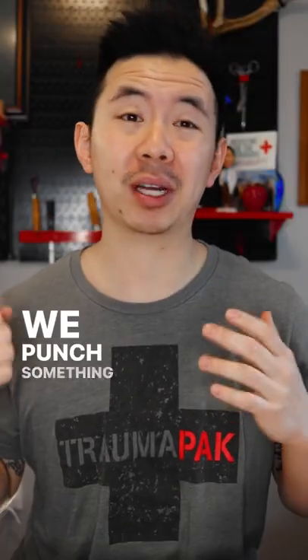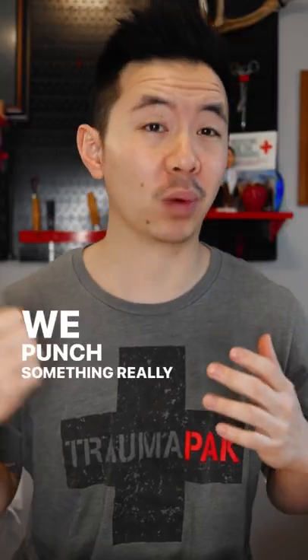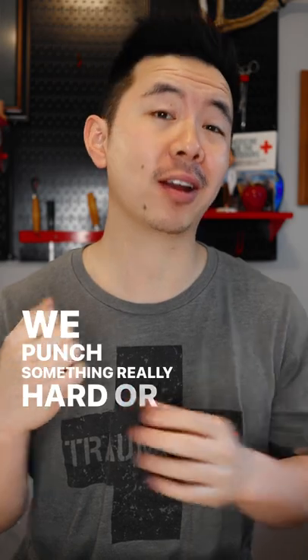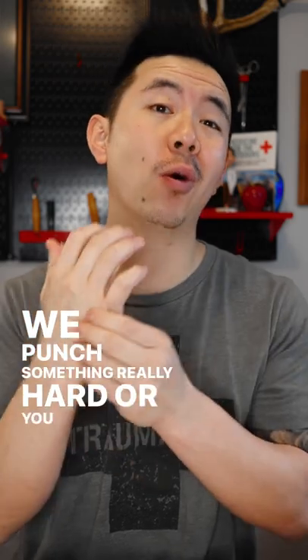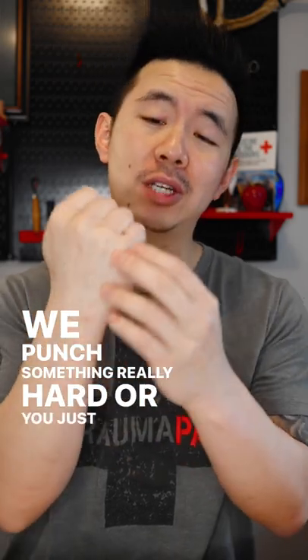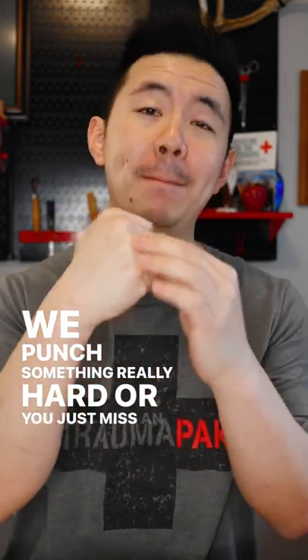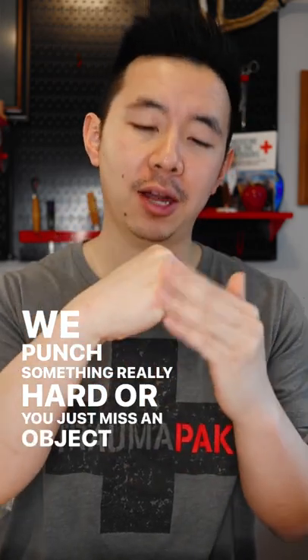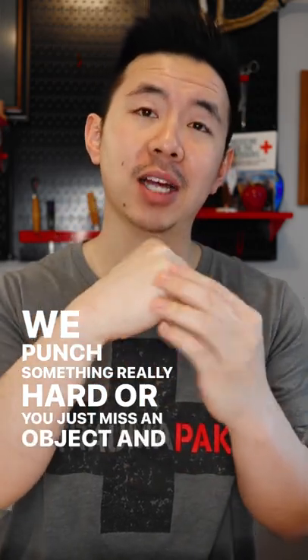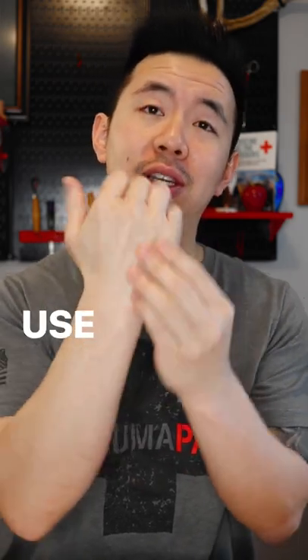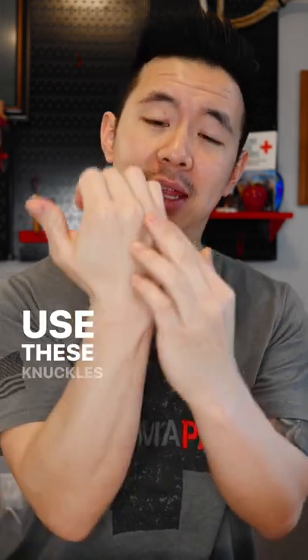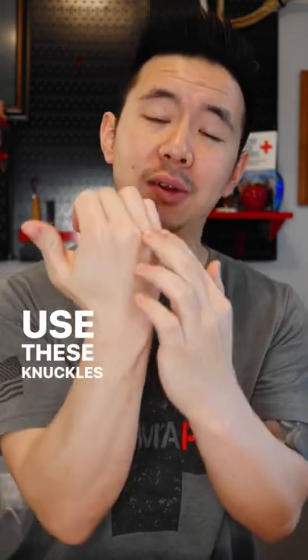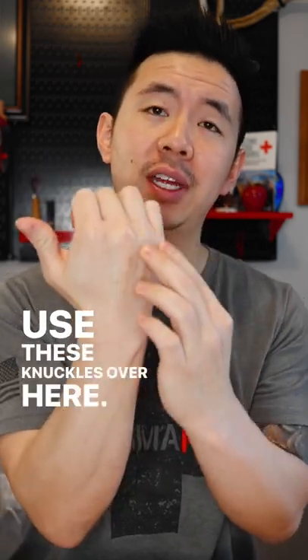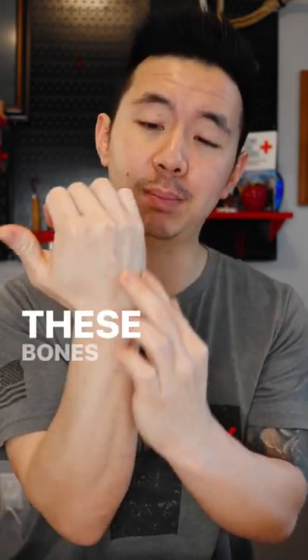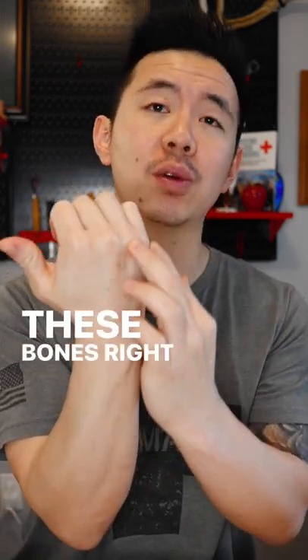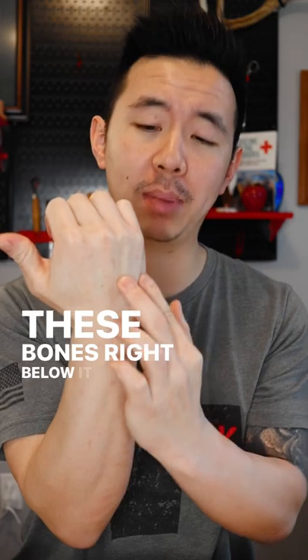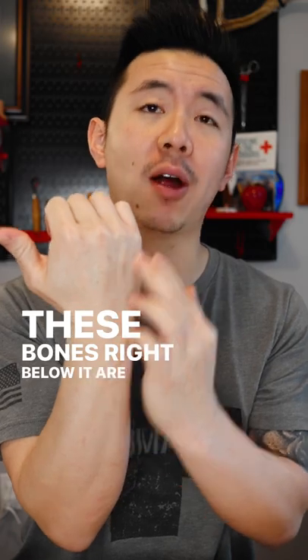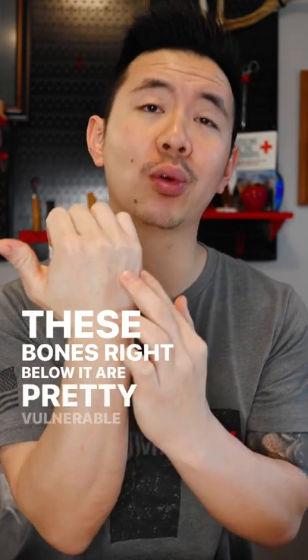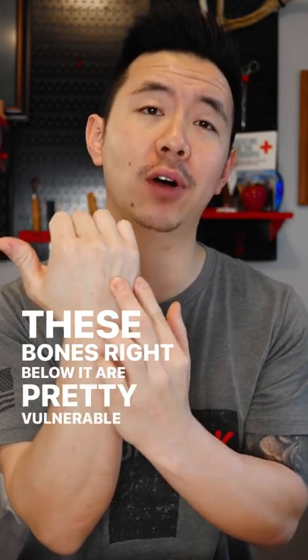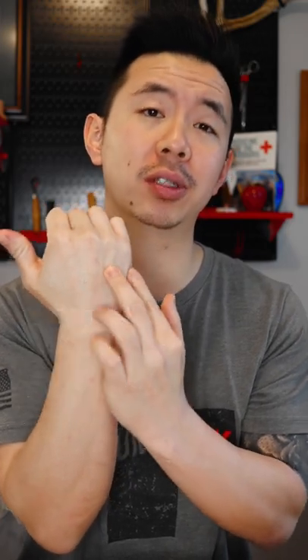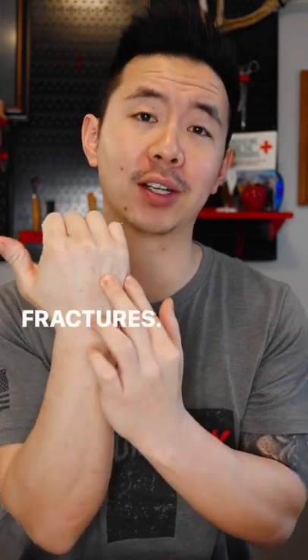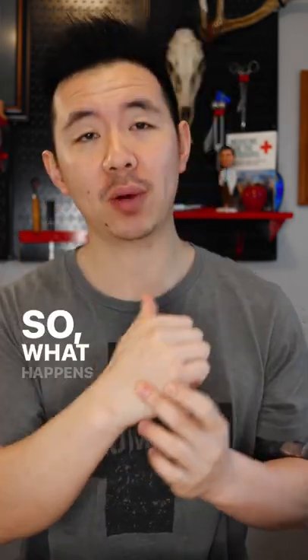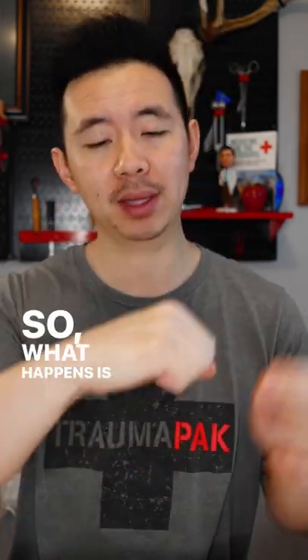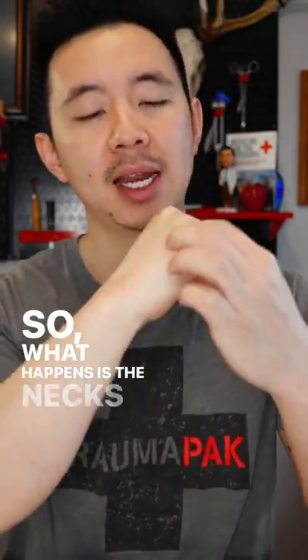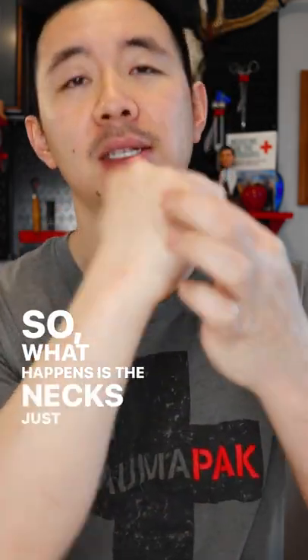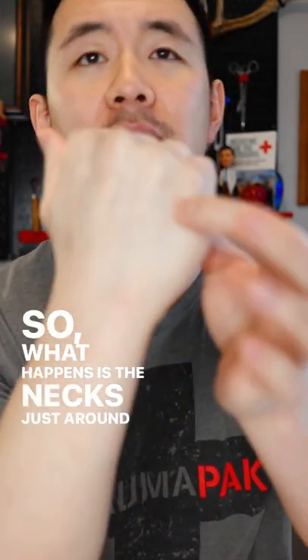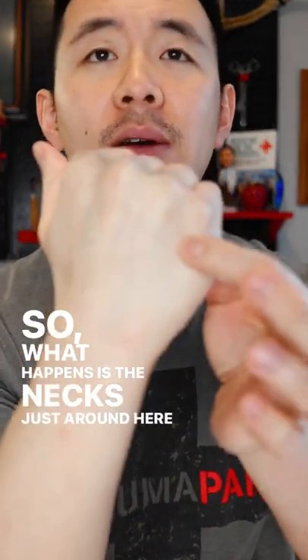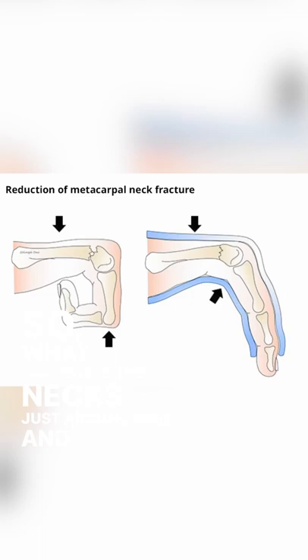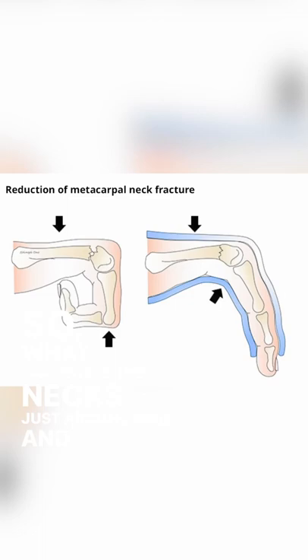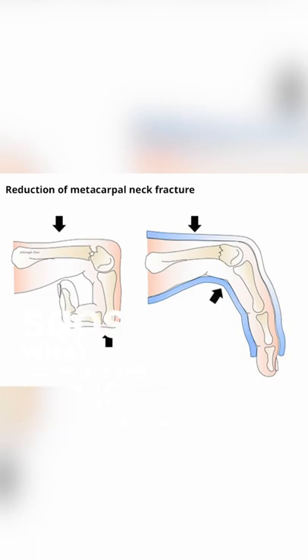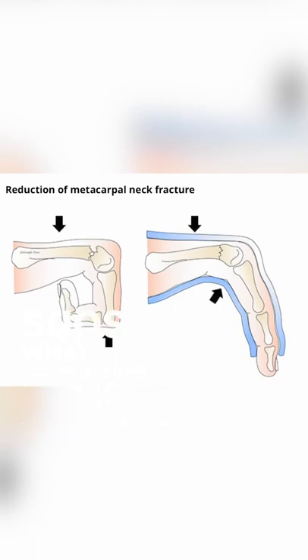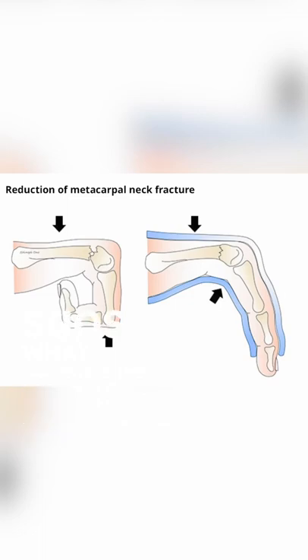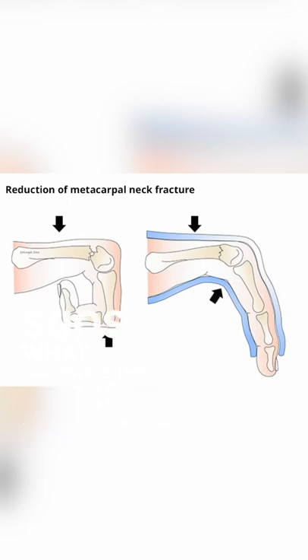If you punch something really hard, or you just miss an object and use these knuckles over here, the bones right below them are pretty vulnerable to fractures. What happens is the necks of those bones, just around here, typically snap.